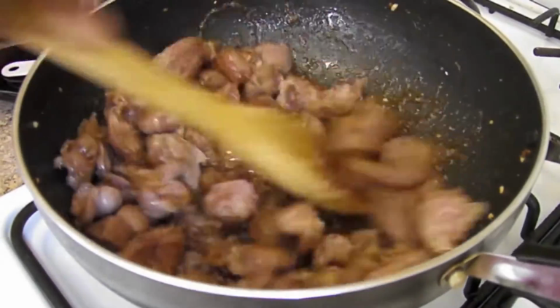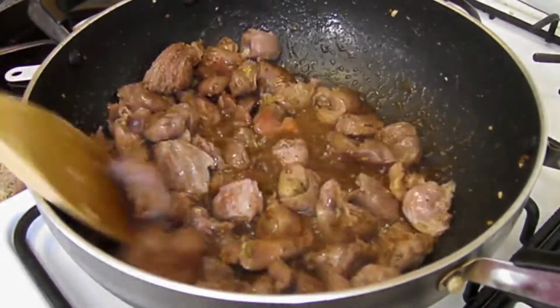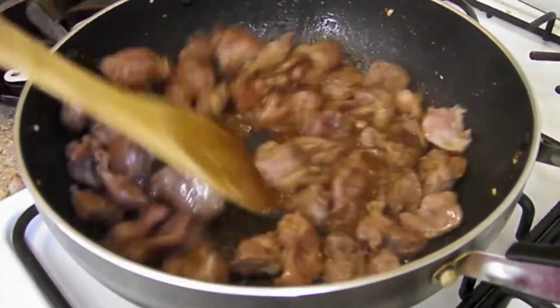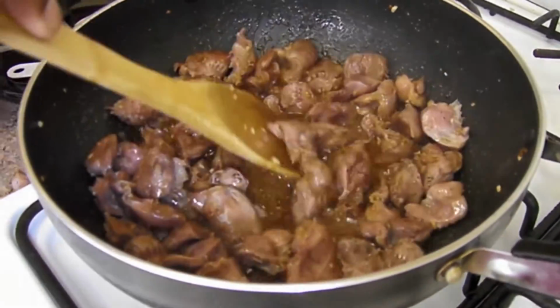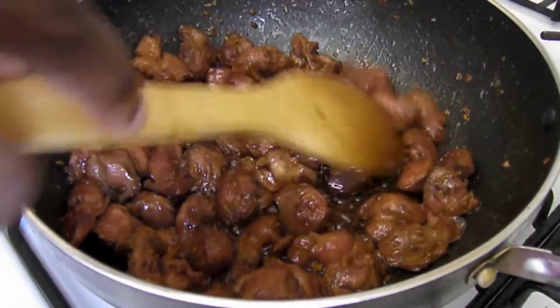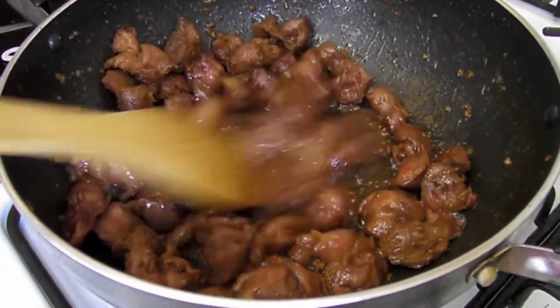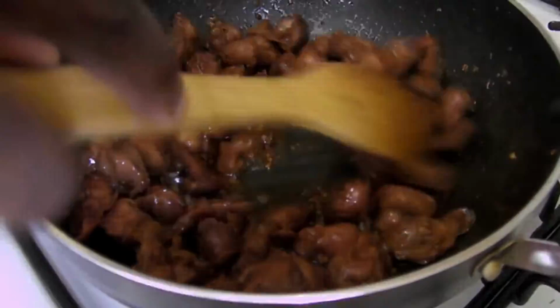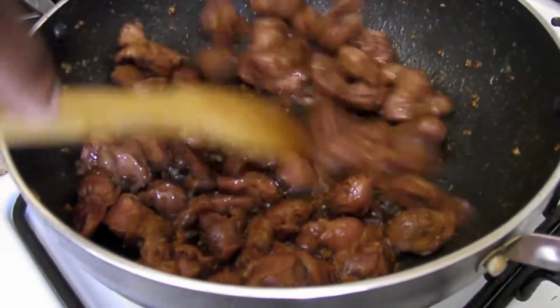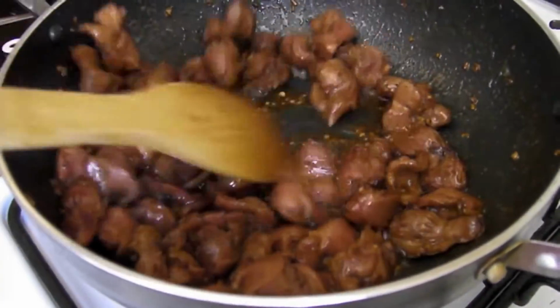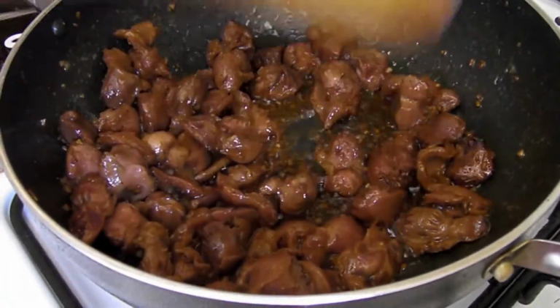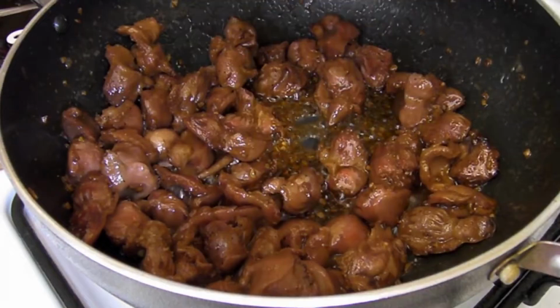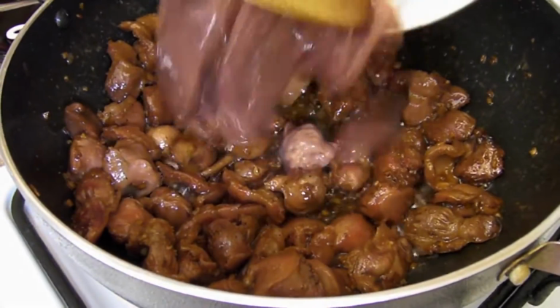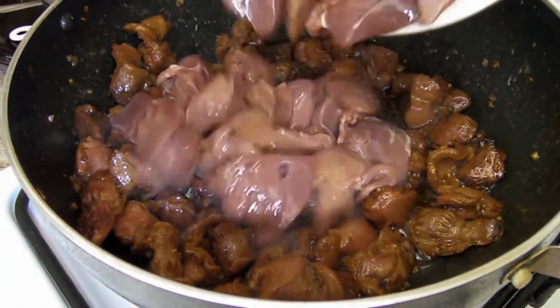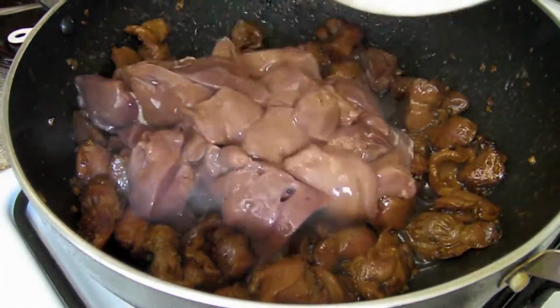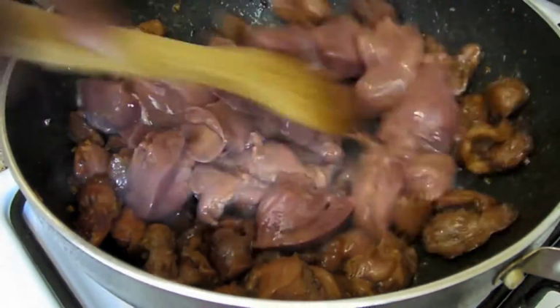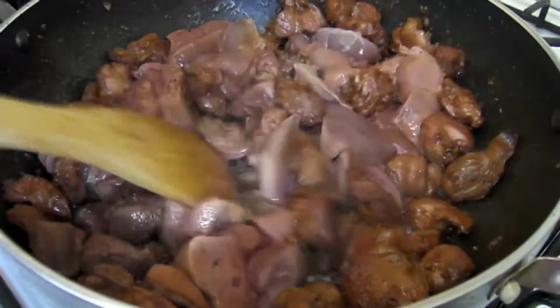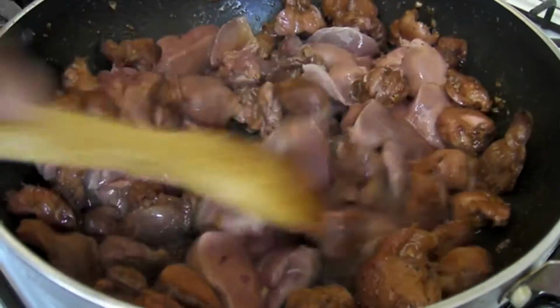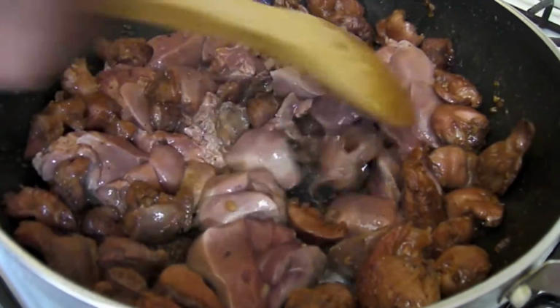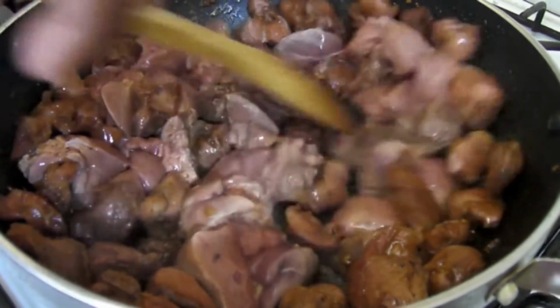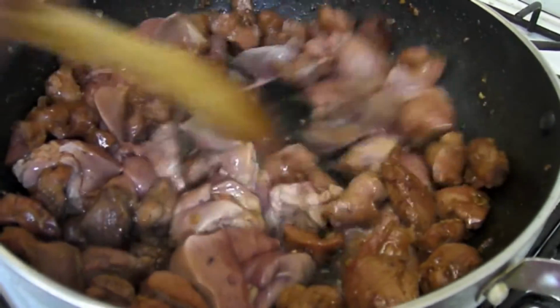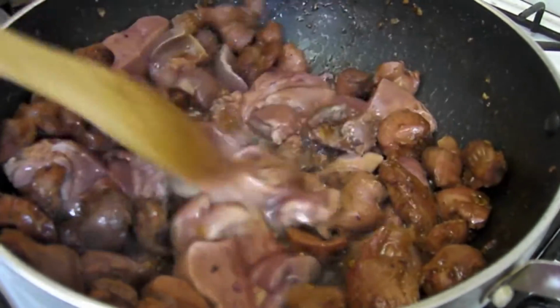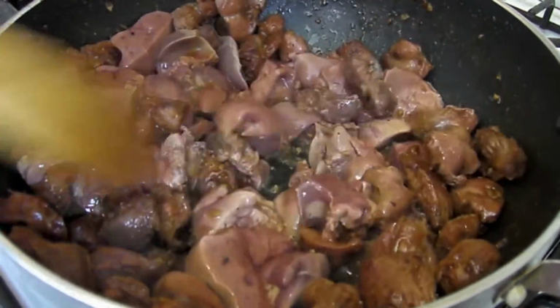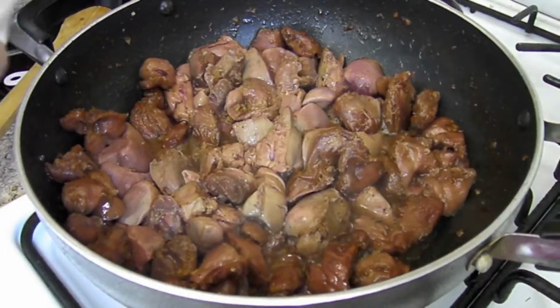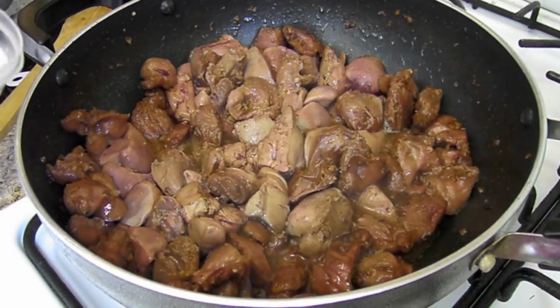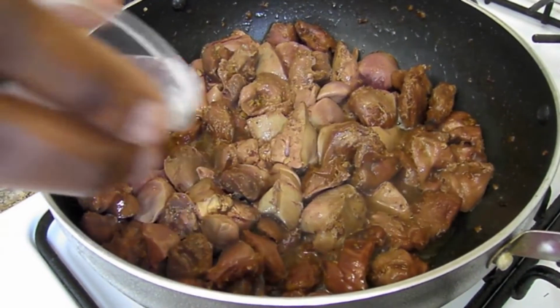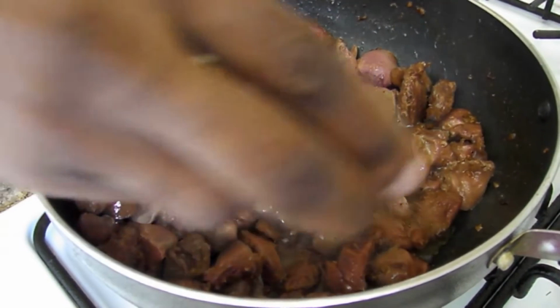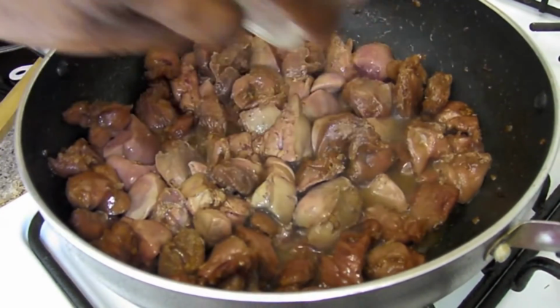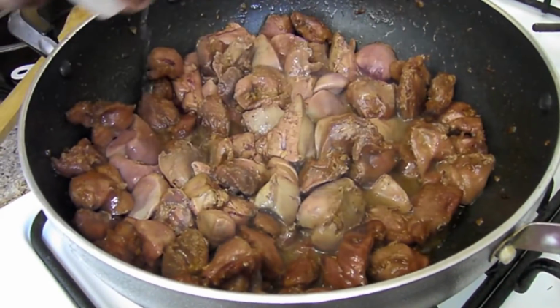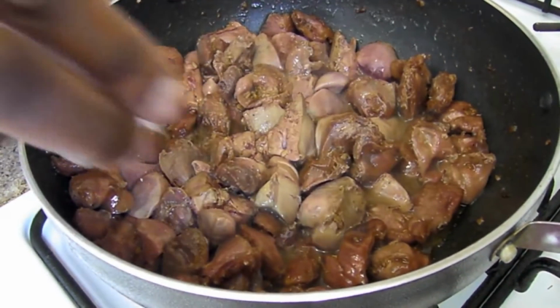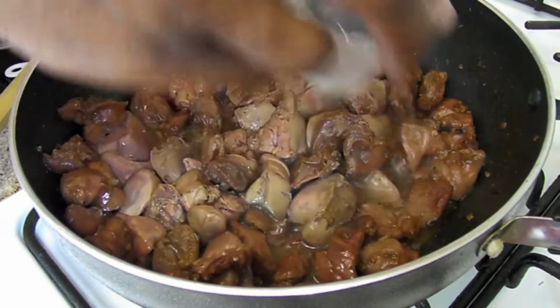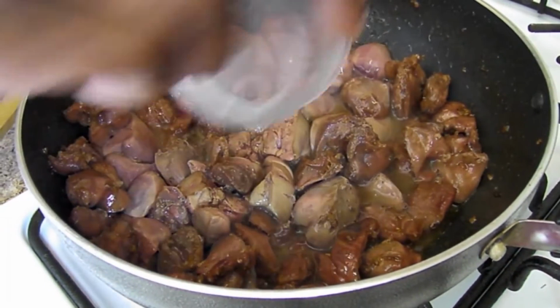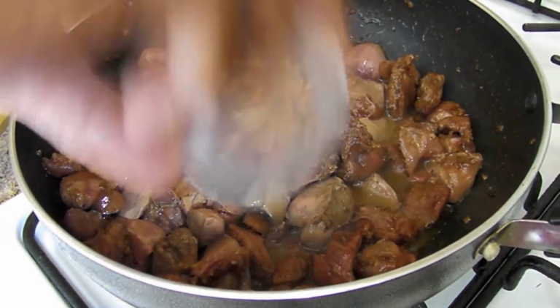Now we're going to add our liver. Let's add our vinegar.